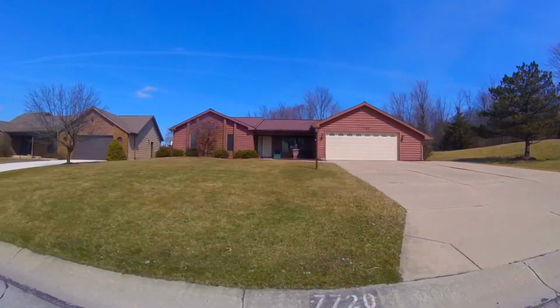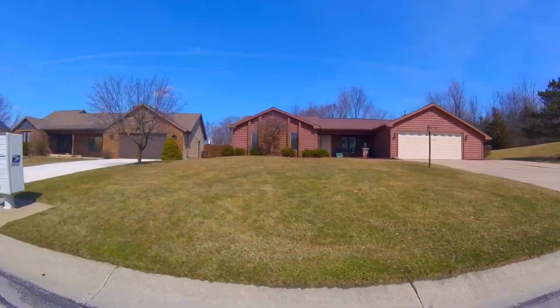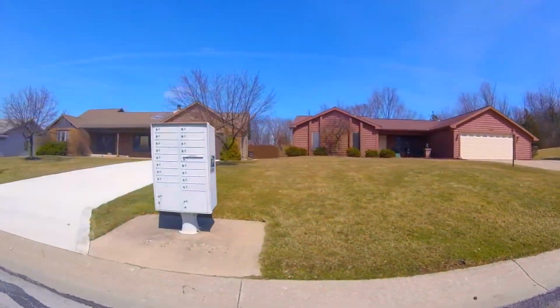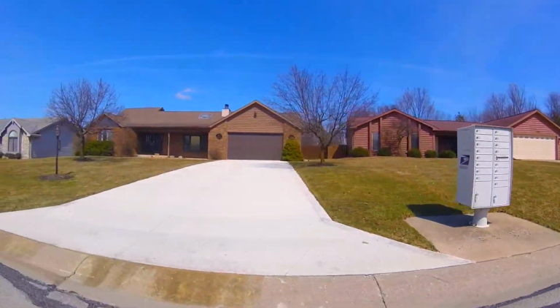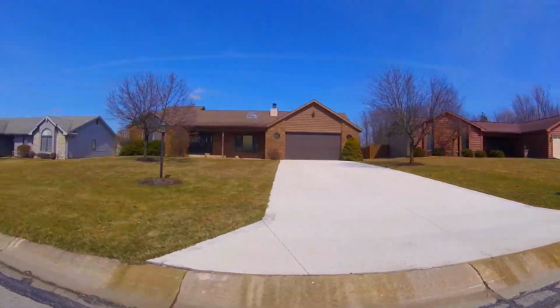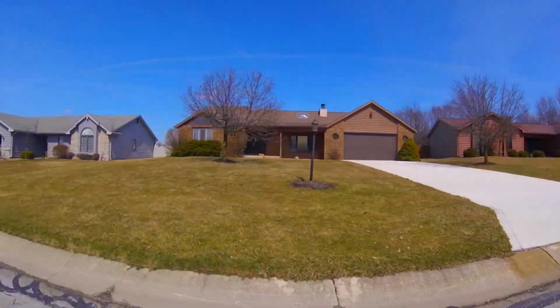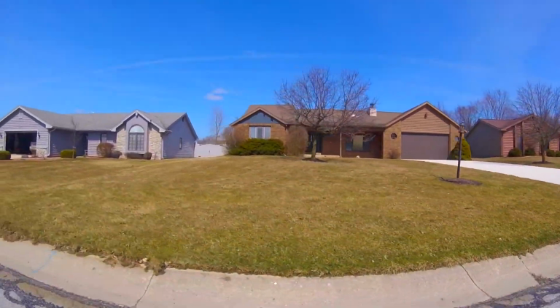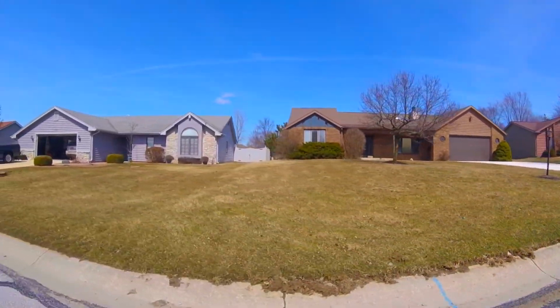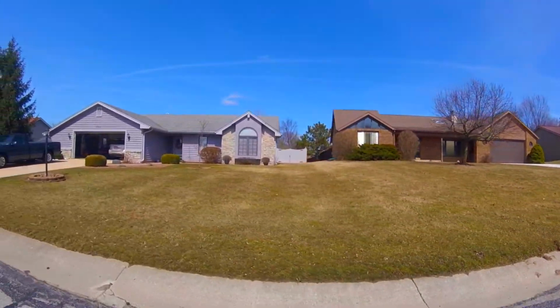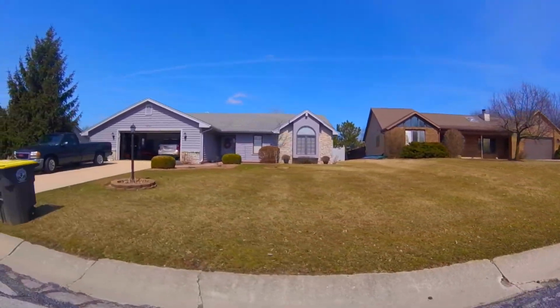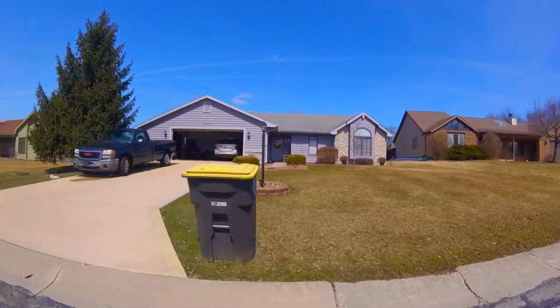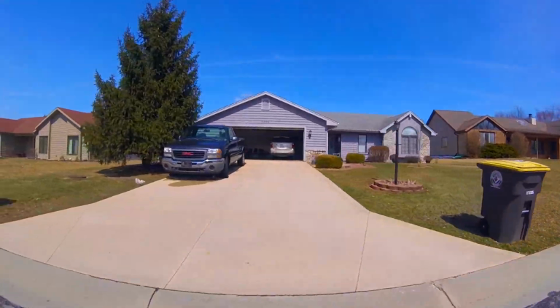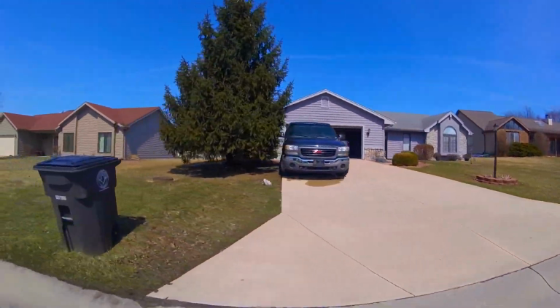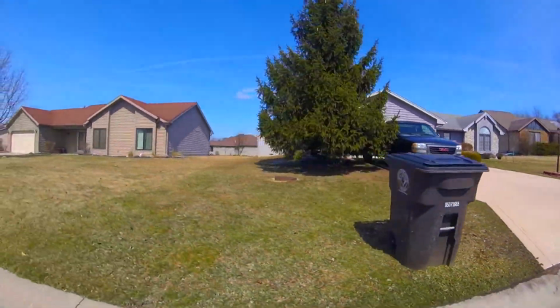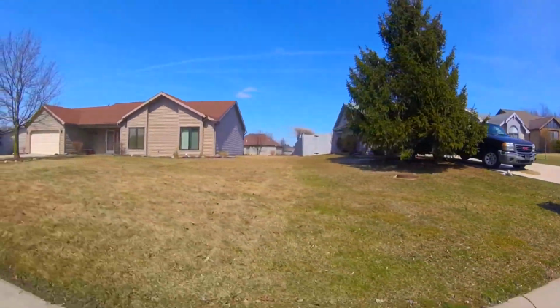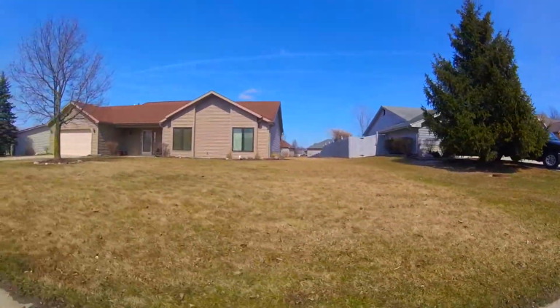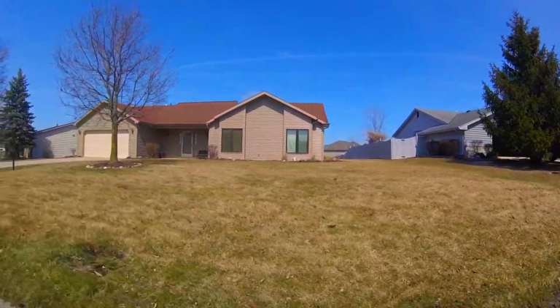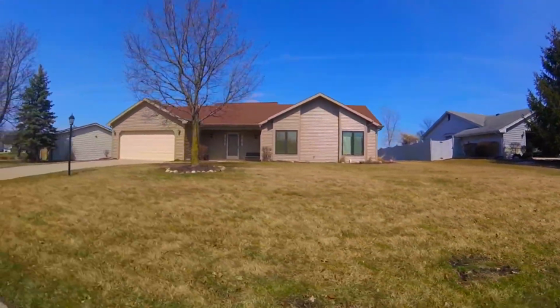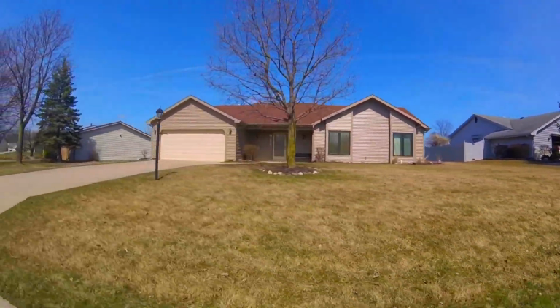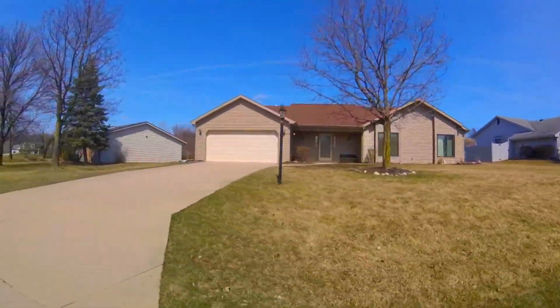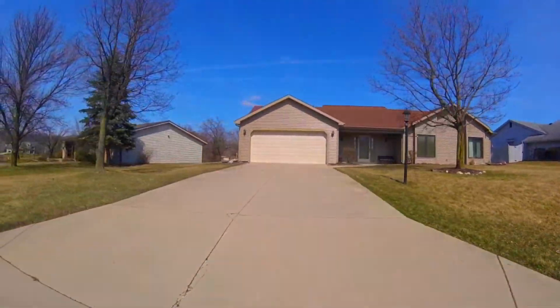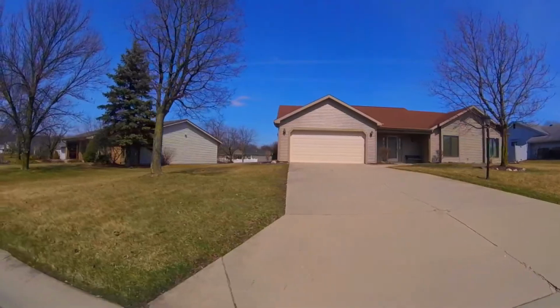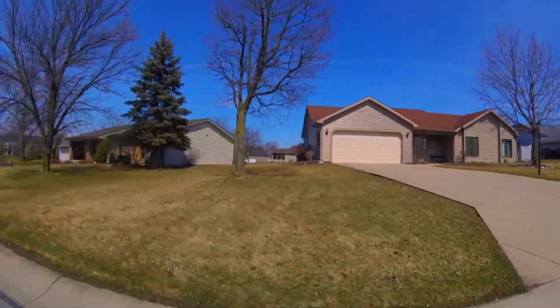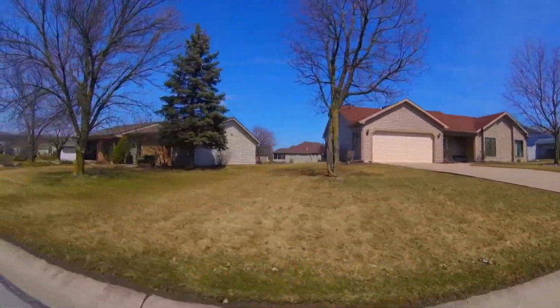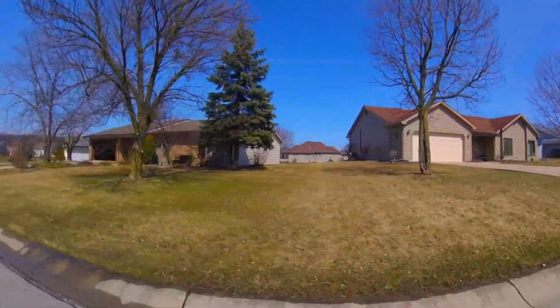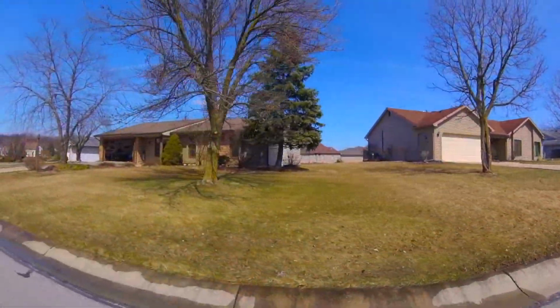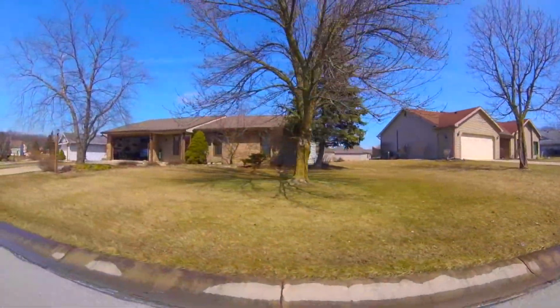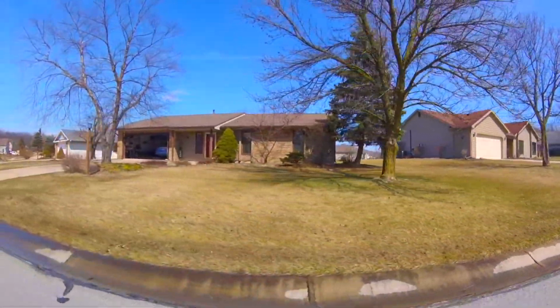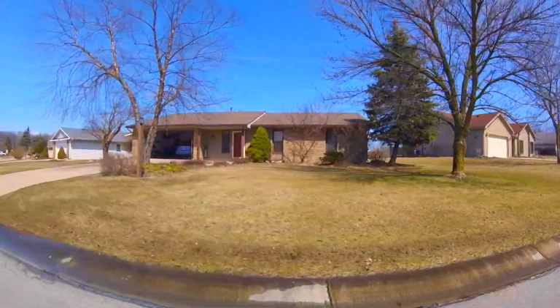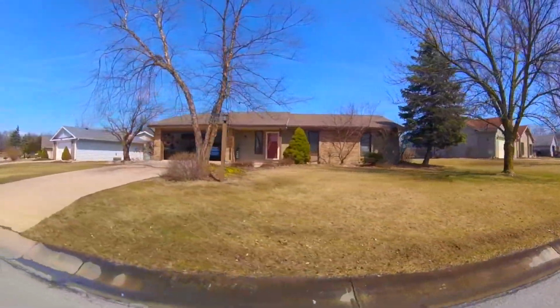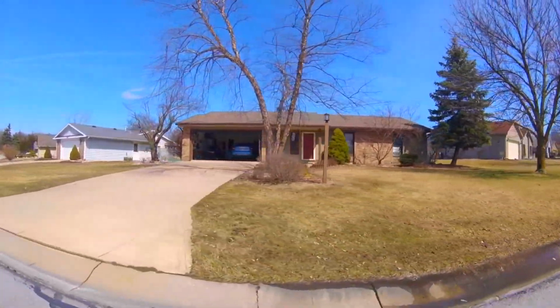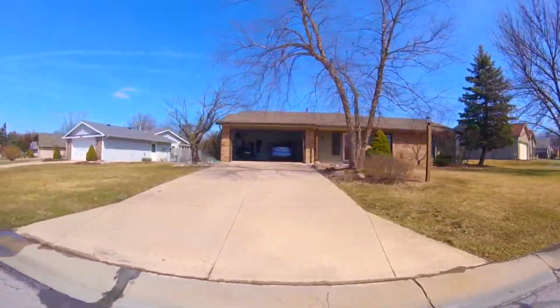Hi, and welcome to the 90-second tour of Lincoln Village. If you like what you see, be sure to click on the link below to check out the latest listings. Lincoln Village is an established neighborhood on the northeast side of Fort Wayne. As we drive through, you'll see some of the incredible homes in this neighborhood.